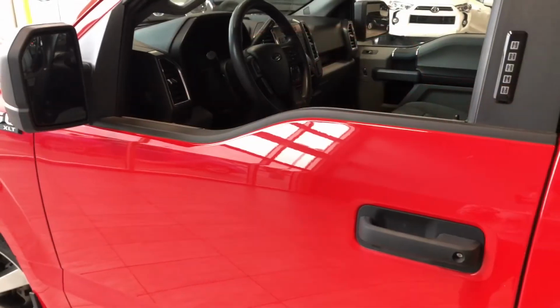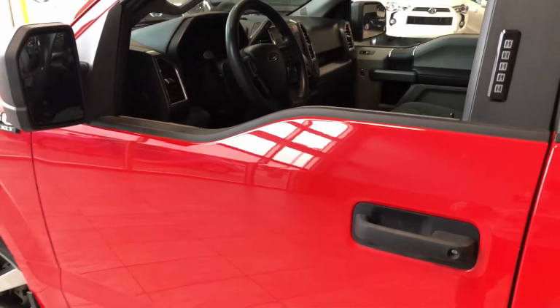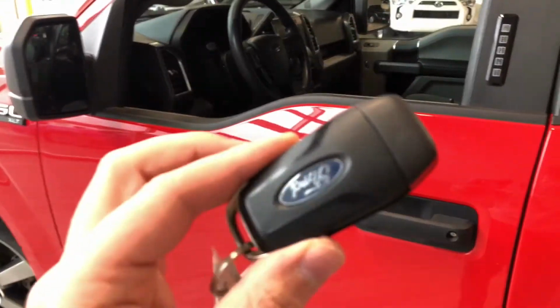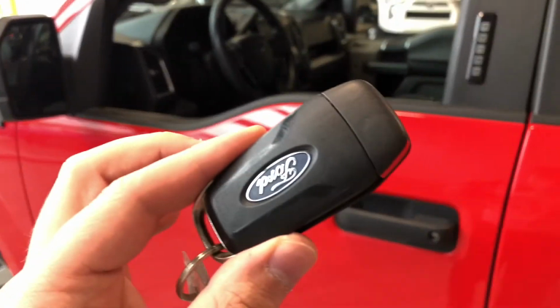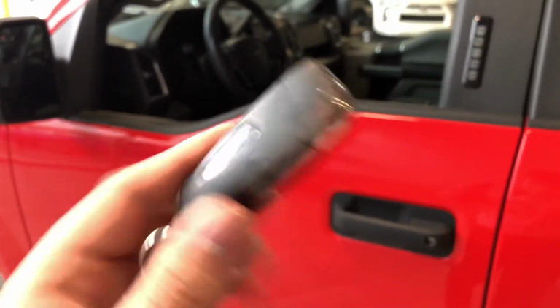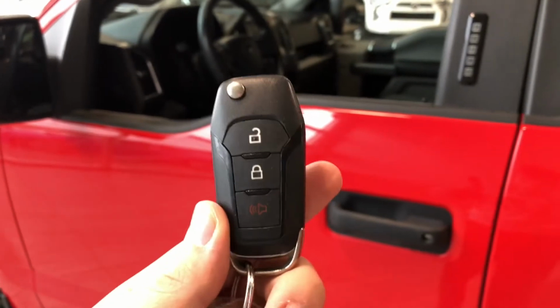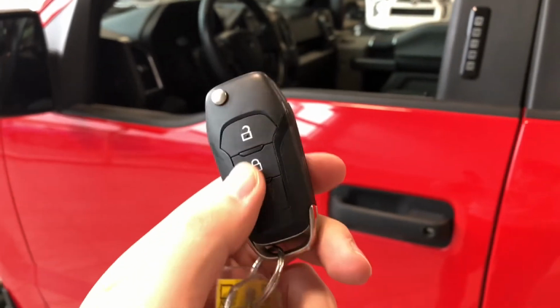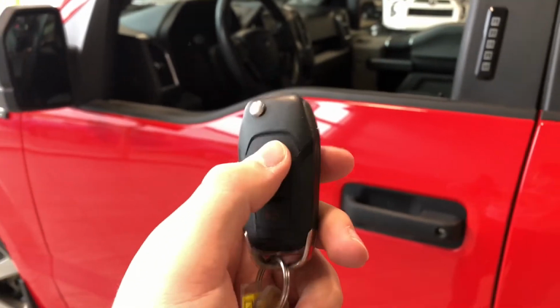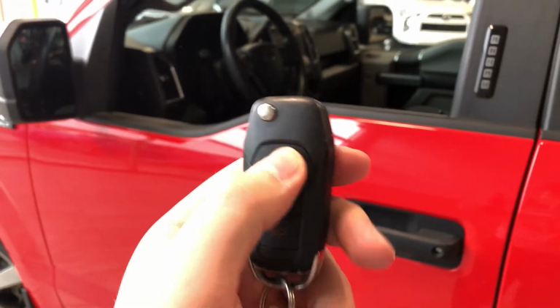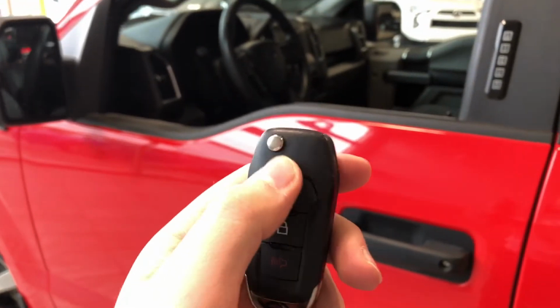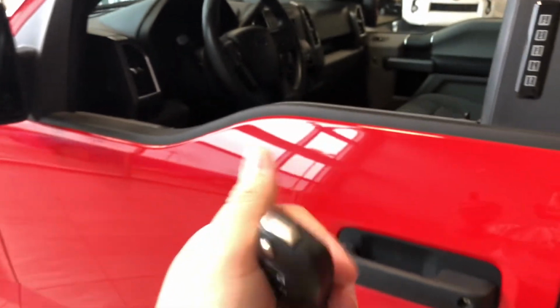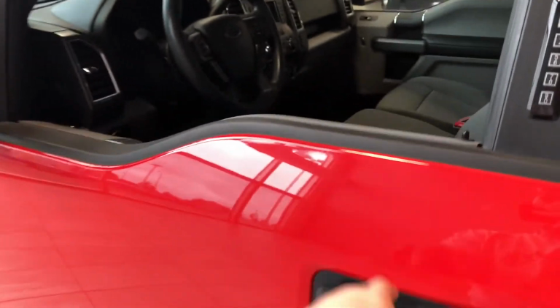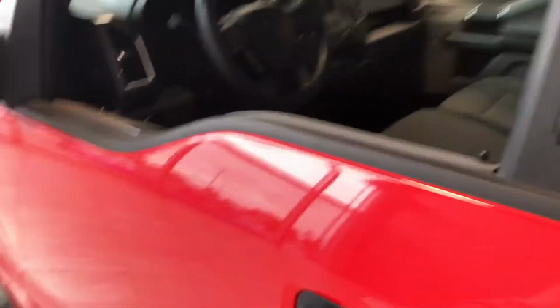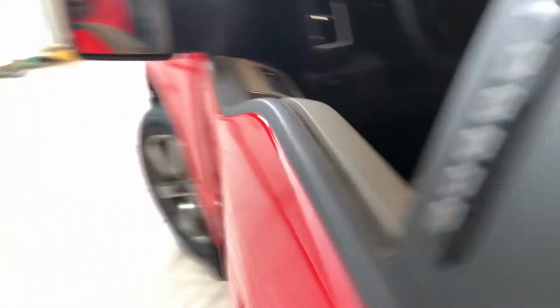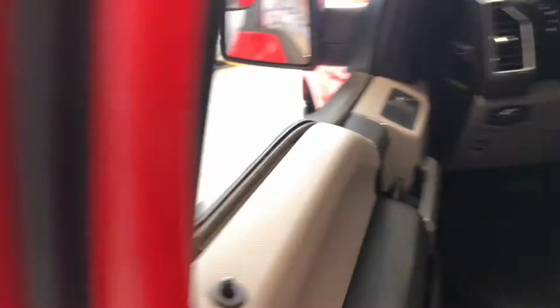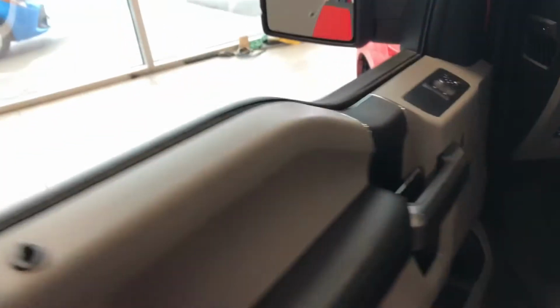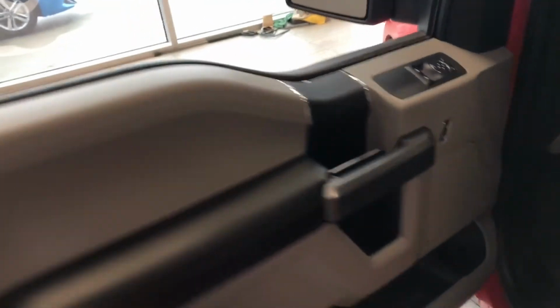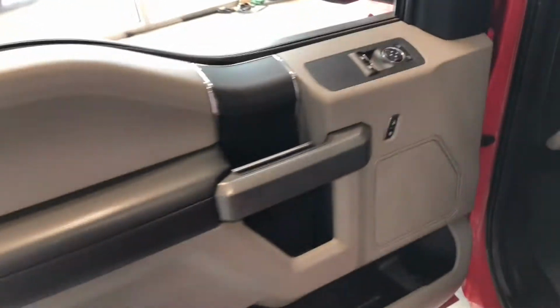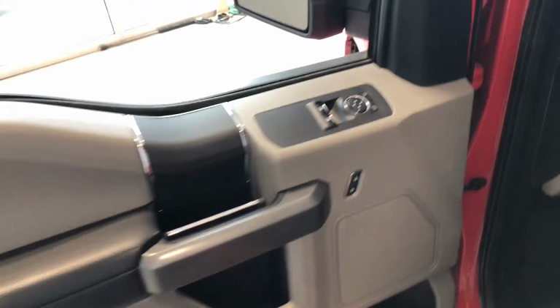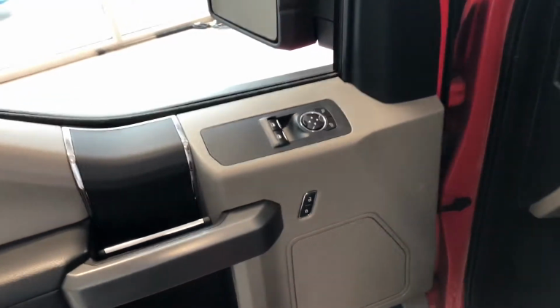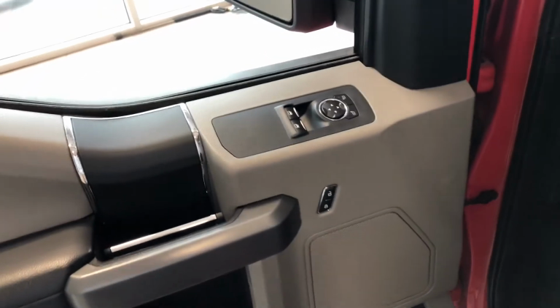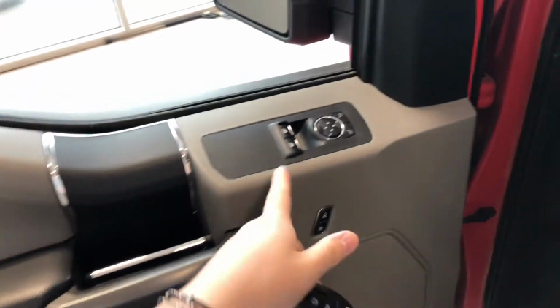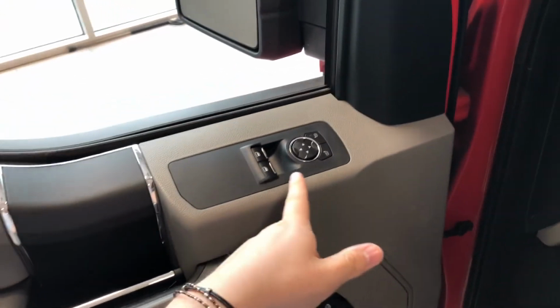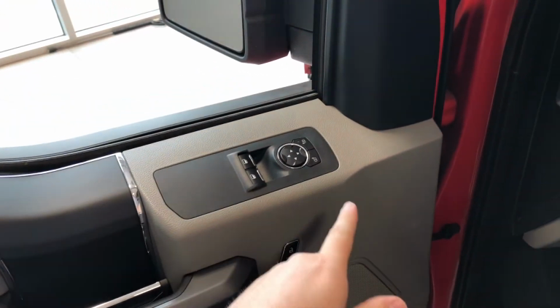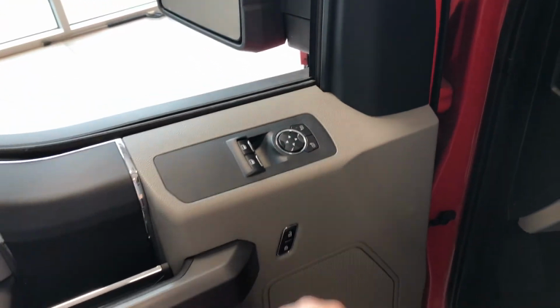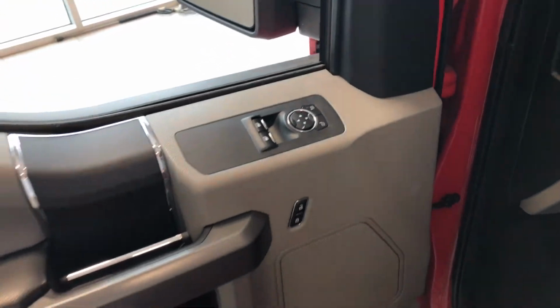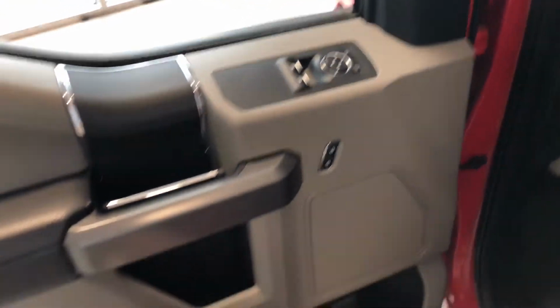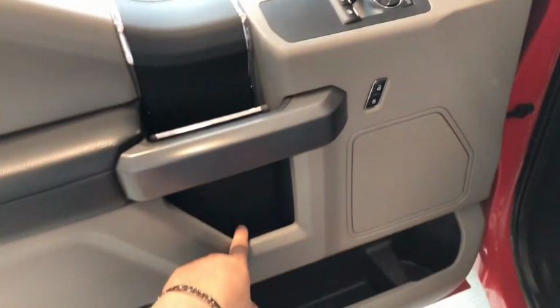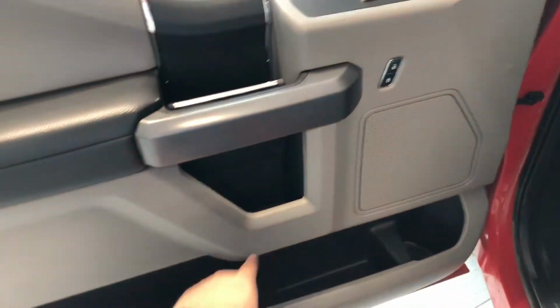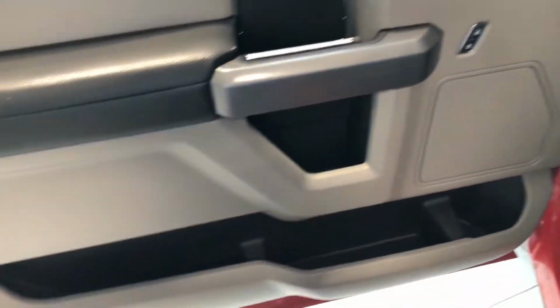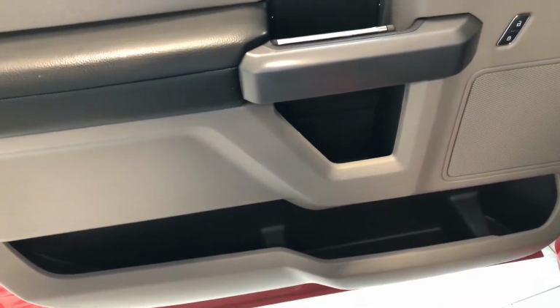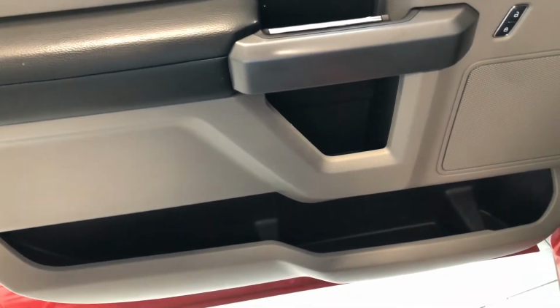Helping us inside is our key fob here. It has our lock and unlock button. I'm going to press that unlock button once for the driver's side. Let's take a look in the front first here. Right up top you have your power windows, locks, and mirrors. You've got some storage compartment inside the door as well.